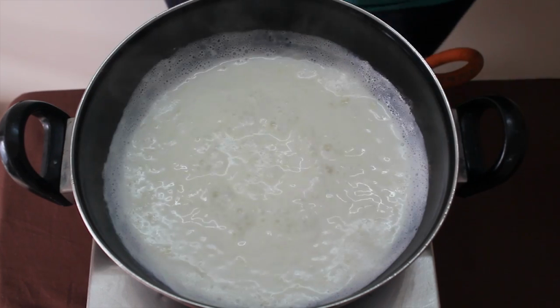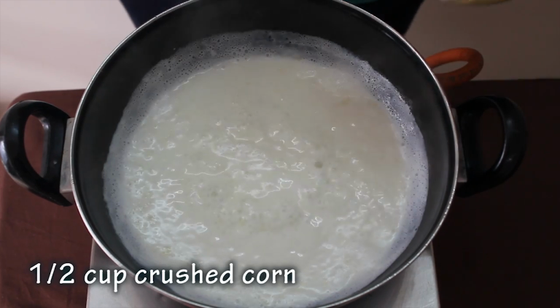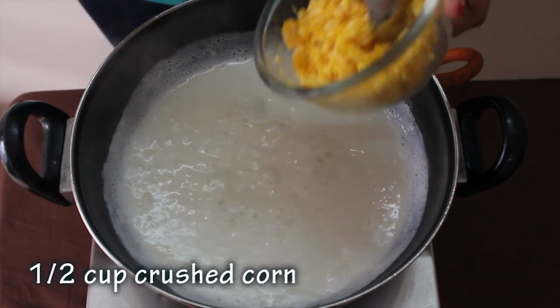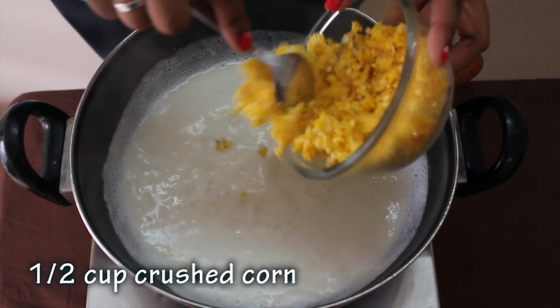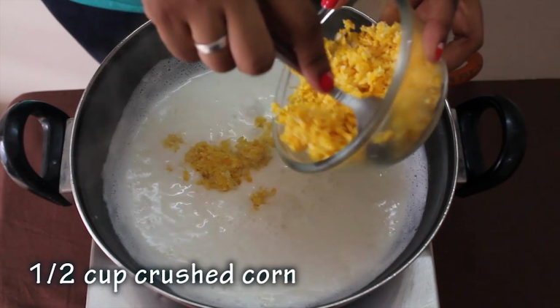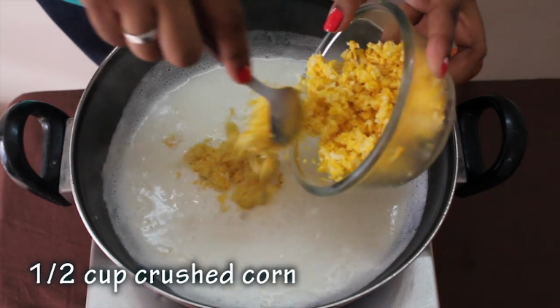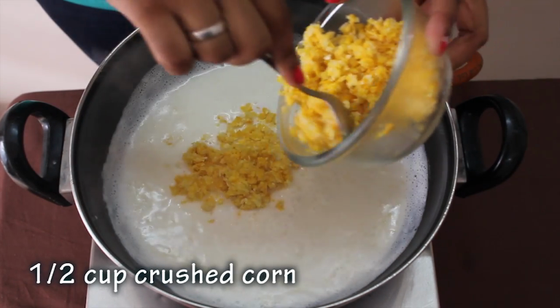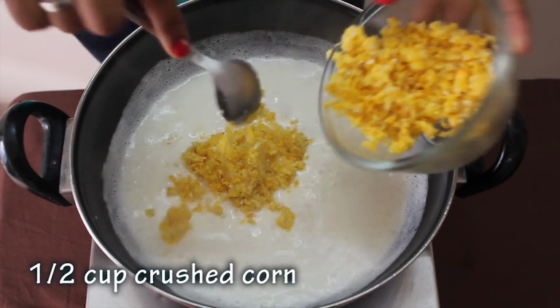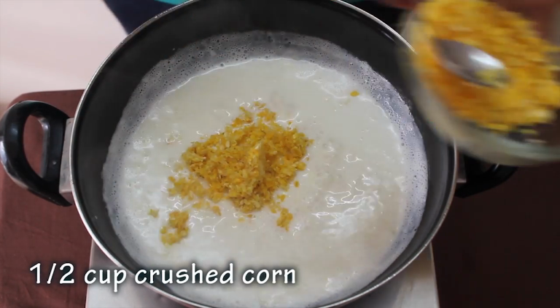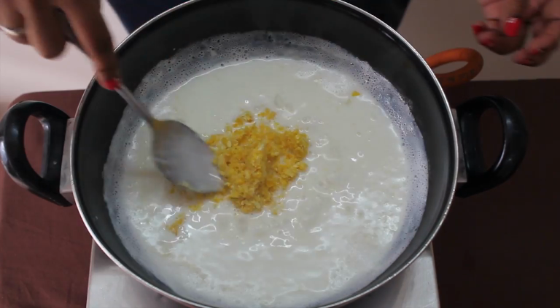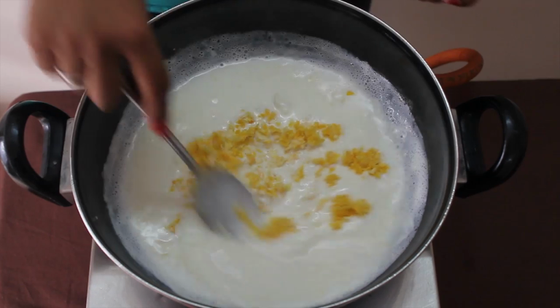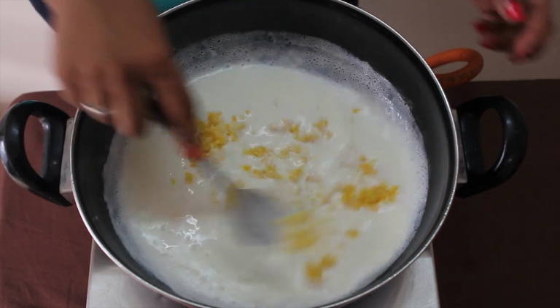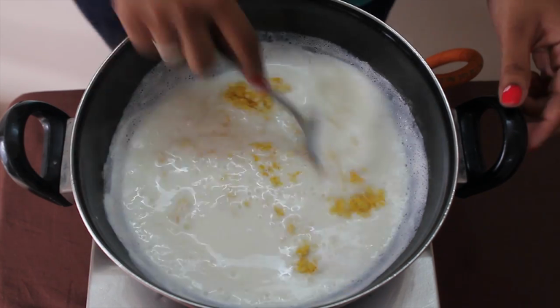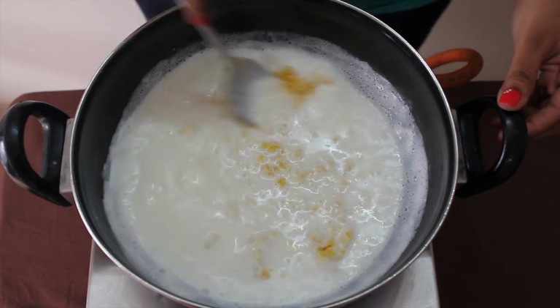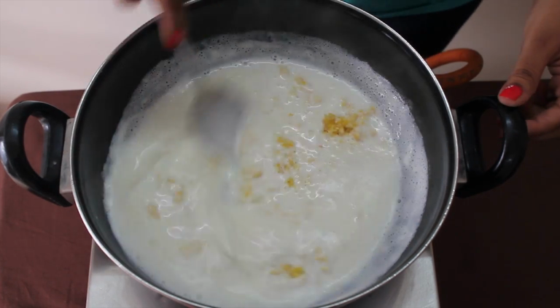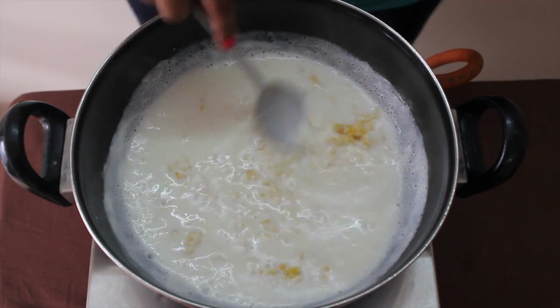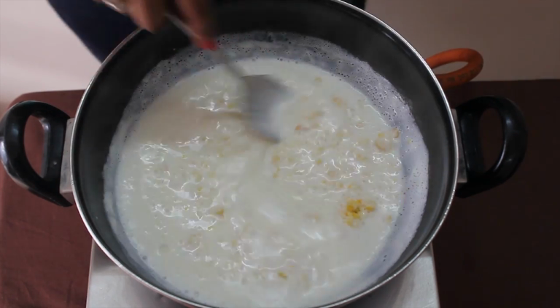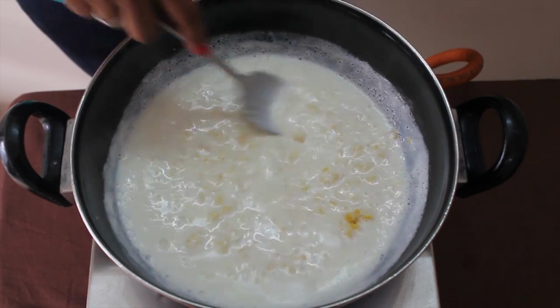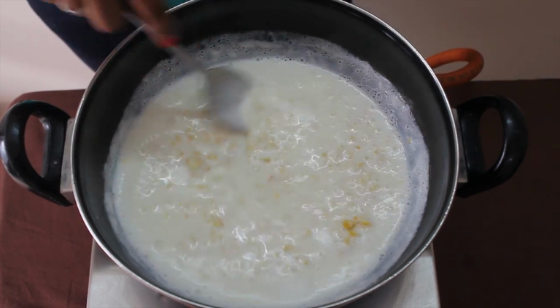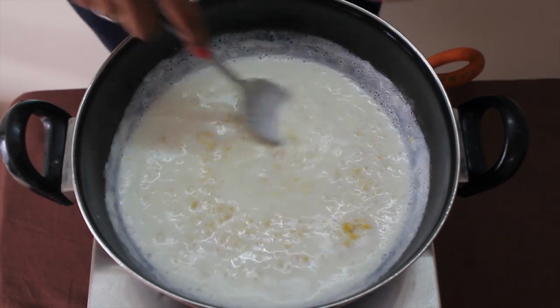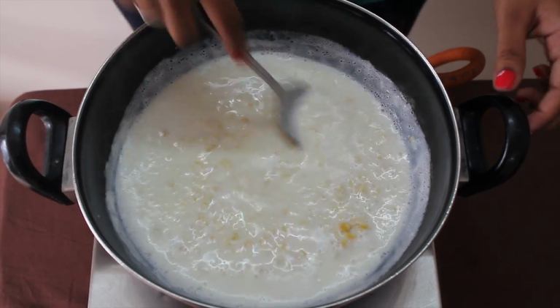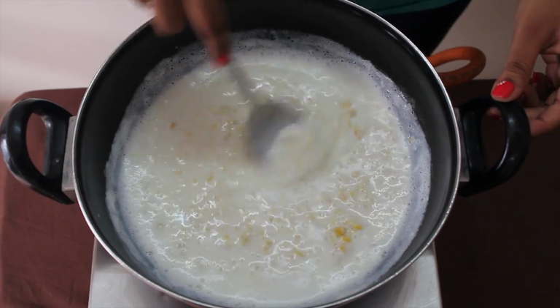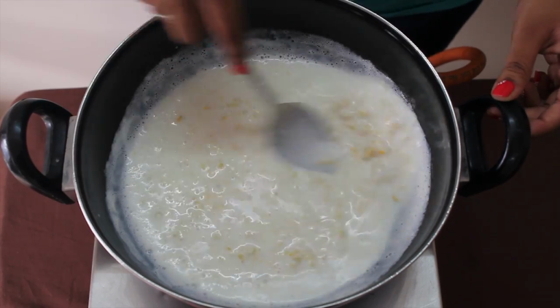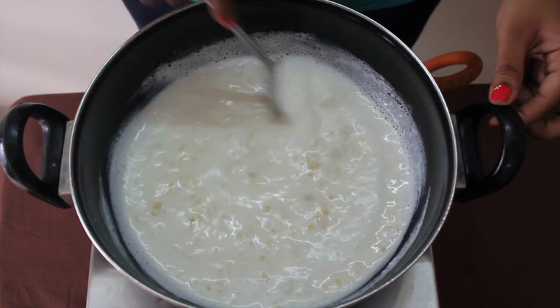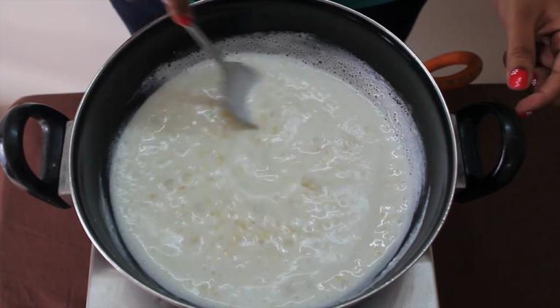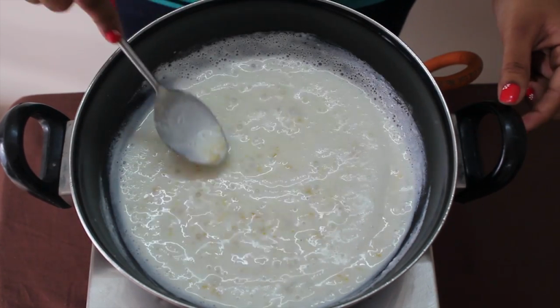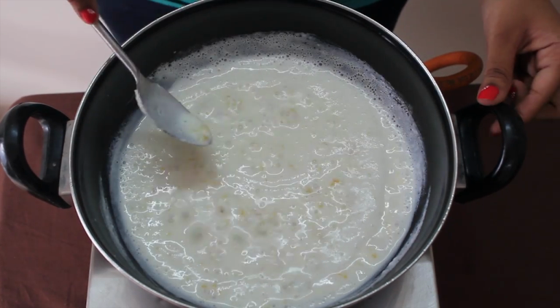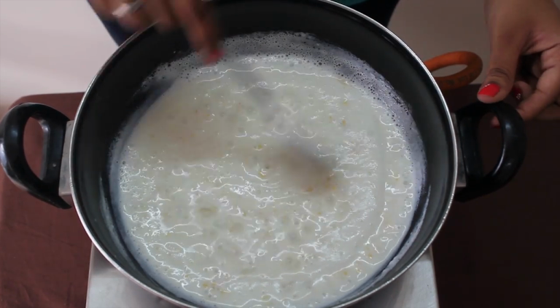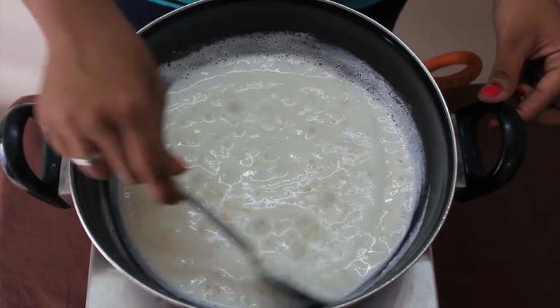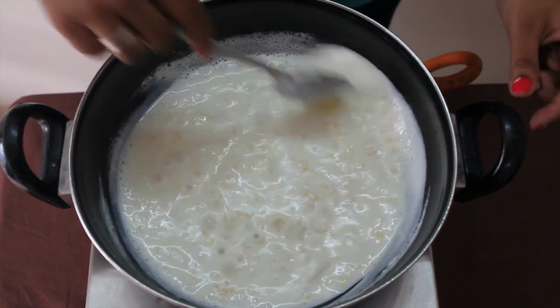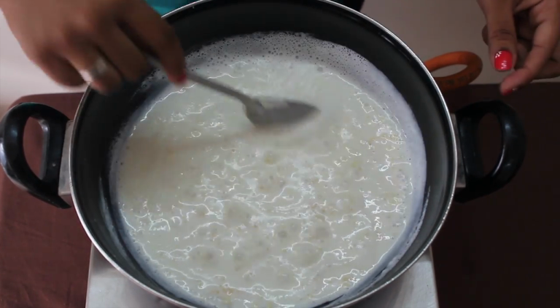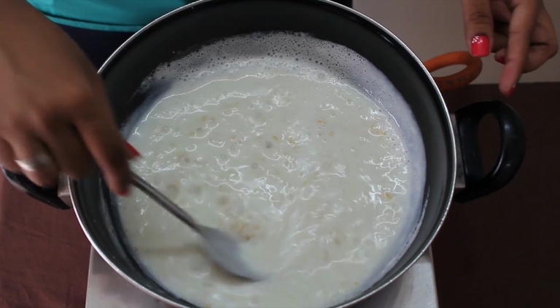Add 1 cup of fresh corn. A cheese sauce with corn is ready.